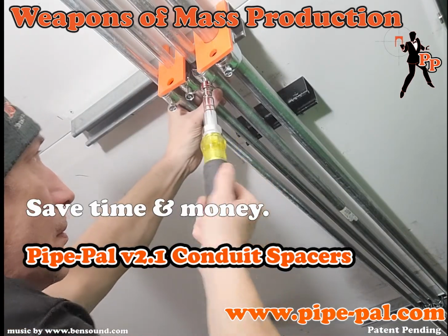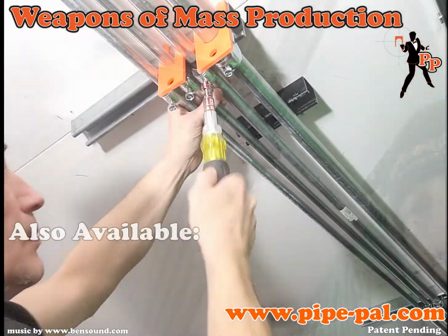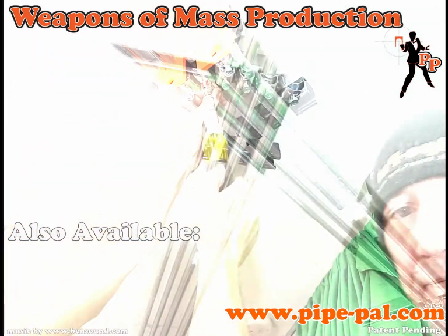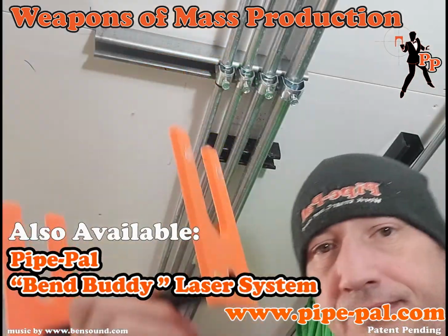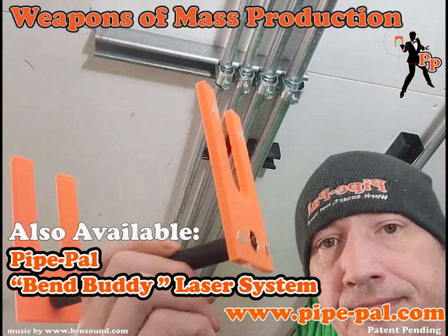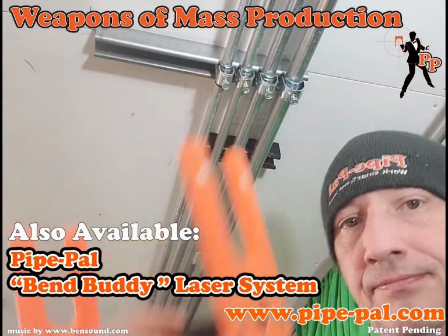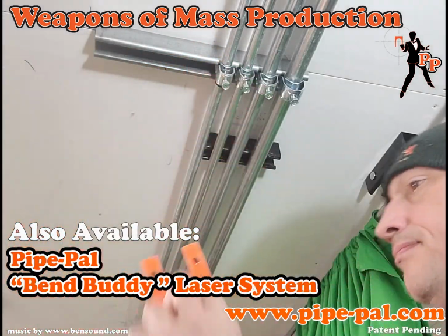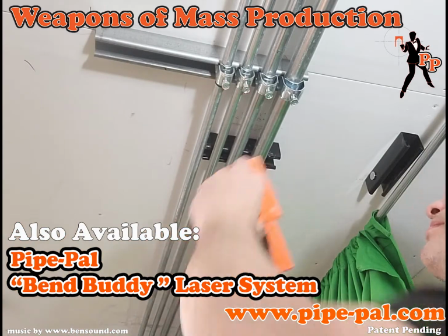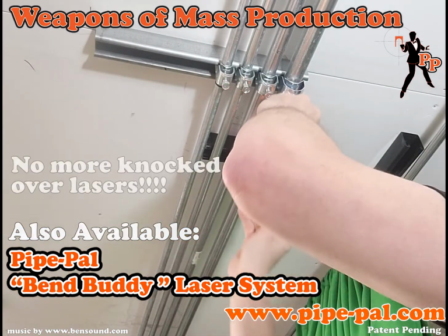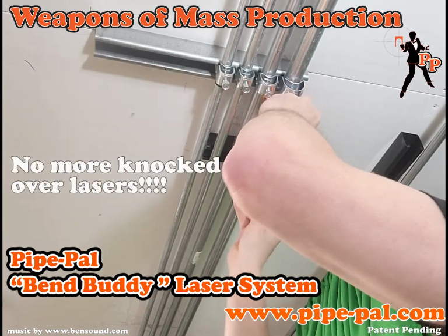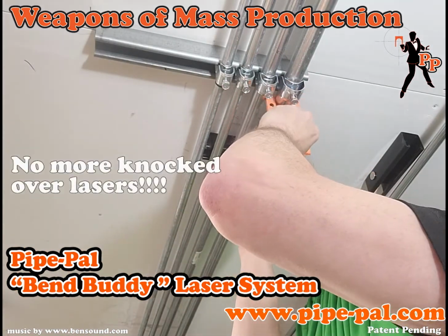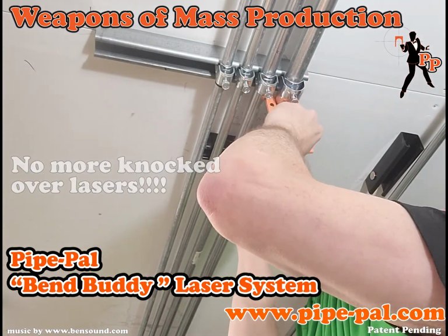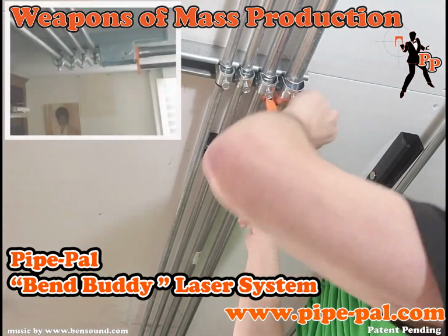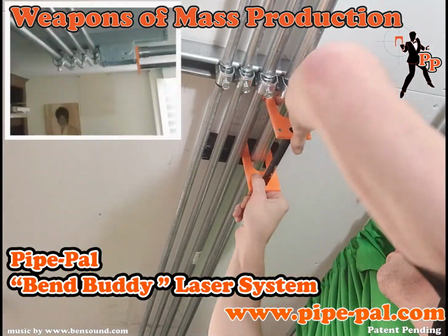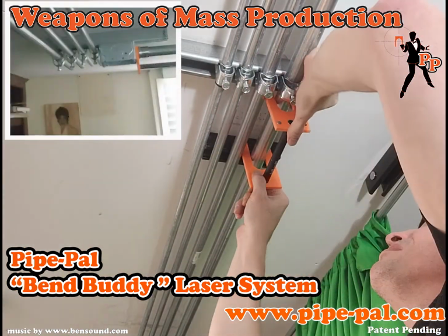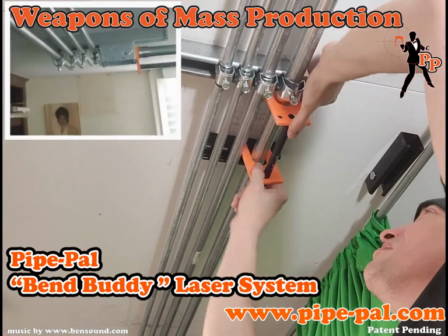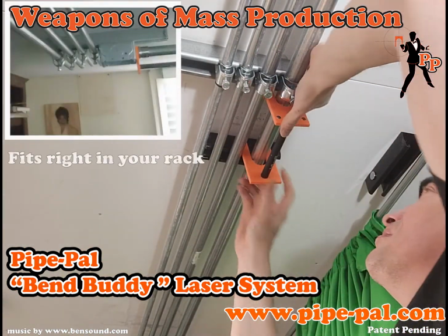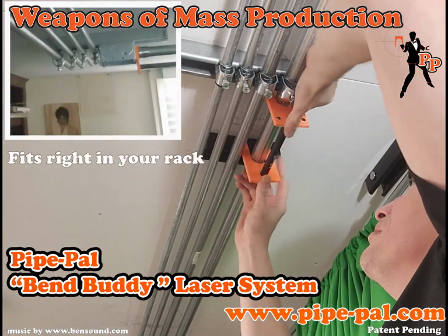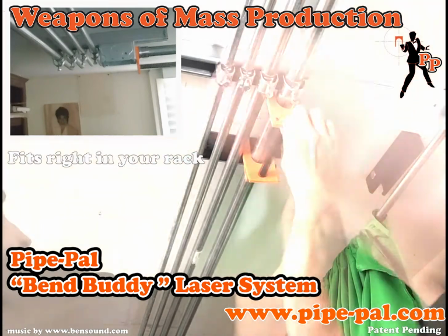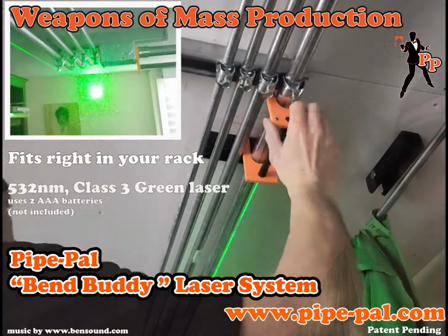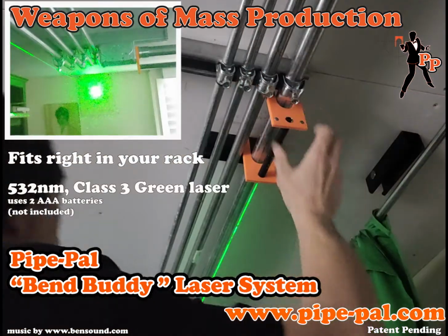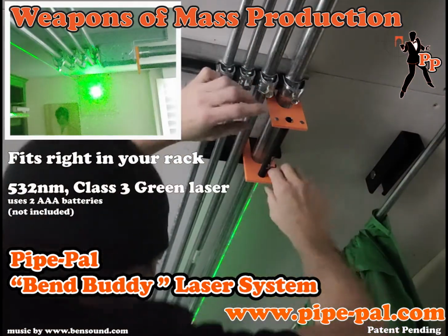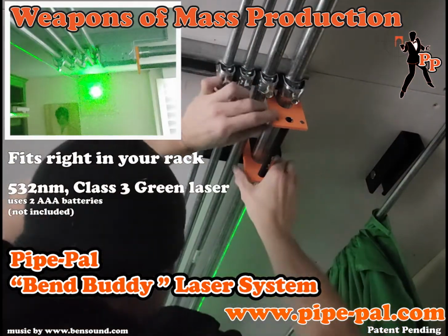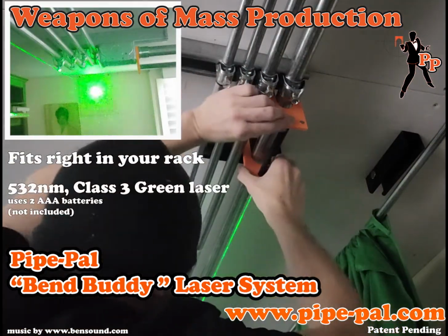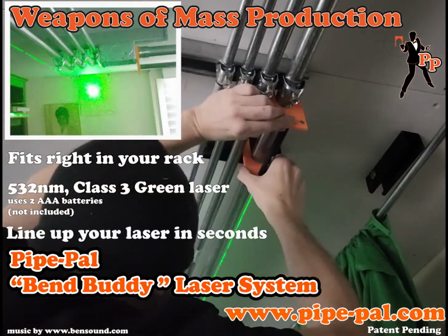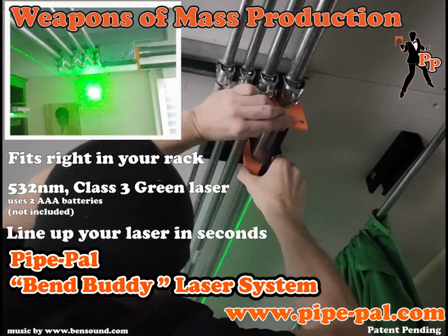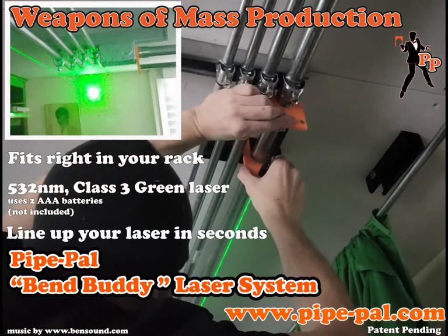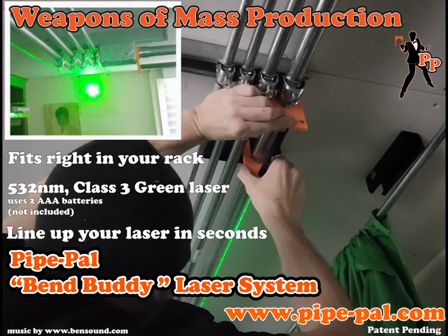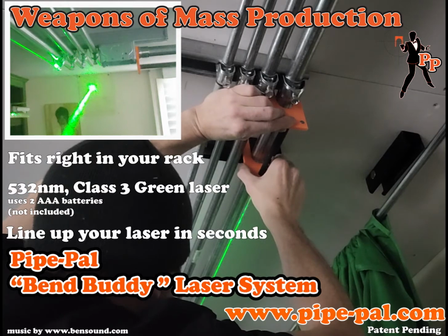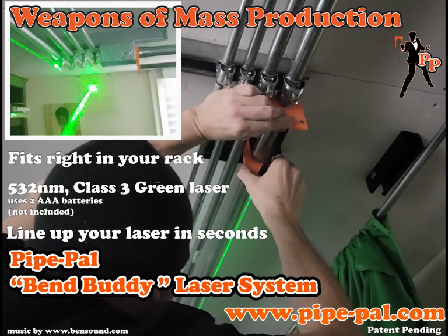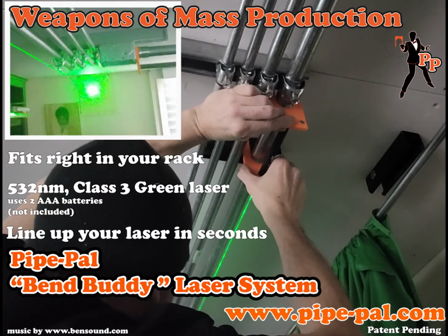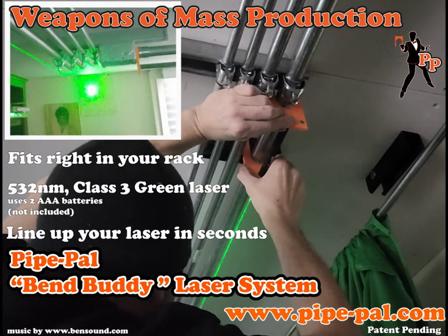Also available, the PyPAL BendBuddy laser system. No more knocked over lasers on the ground. The BendBuddy laser fits right in your rack. With this bright Class 3 green laser, you can line up your laser for your rack or conduit layout in seconds.